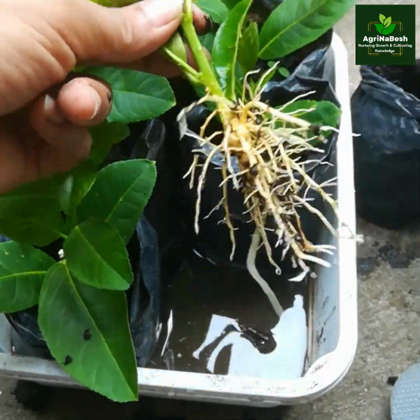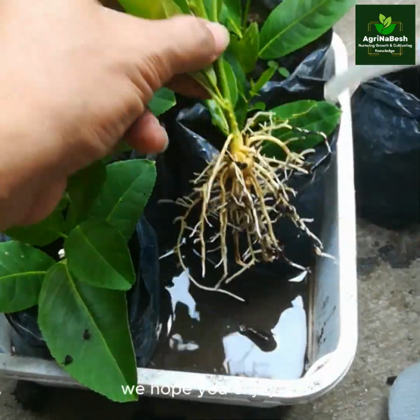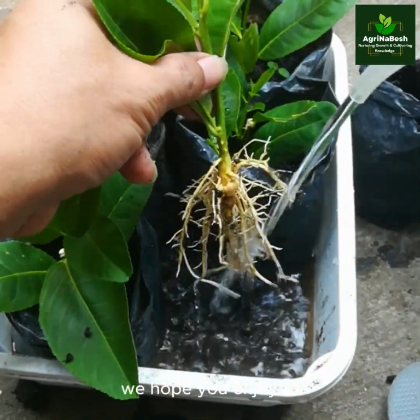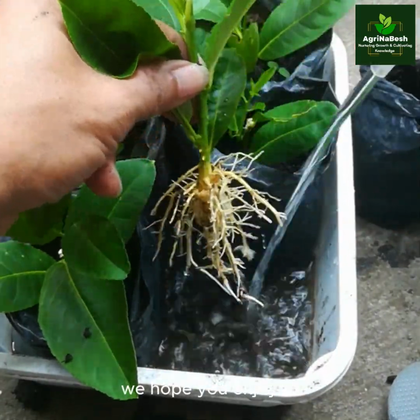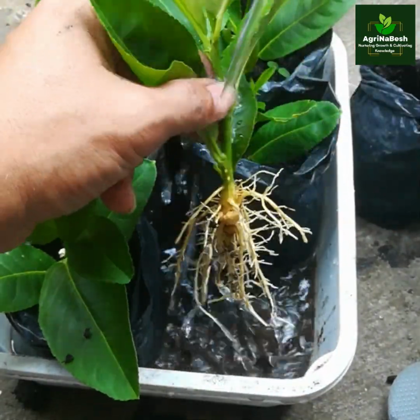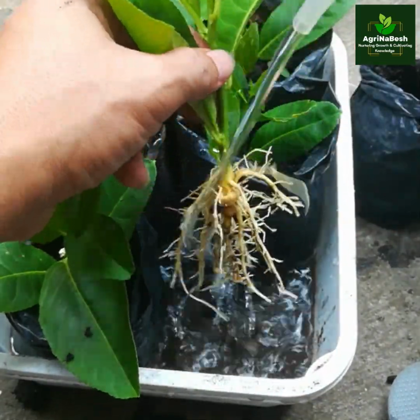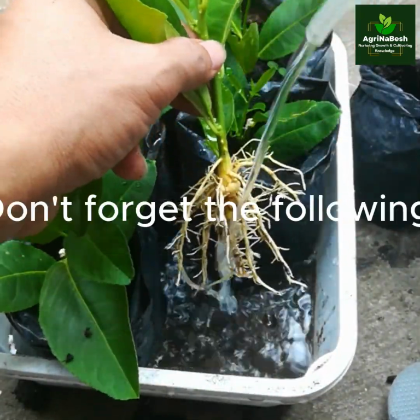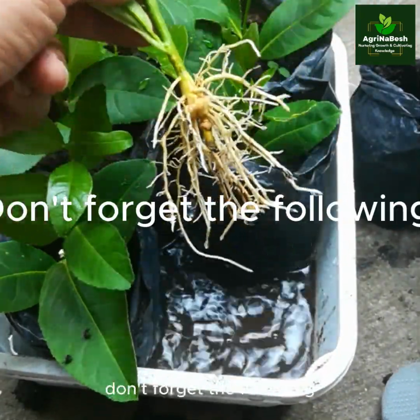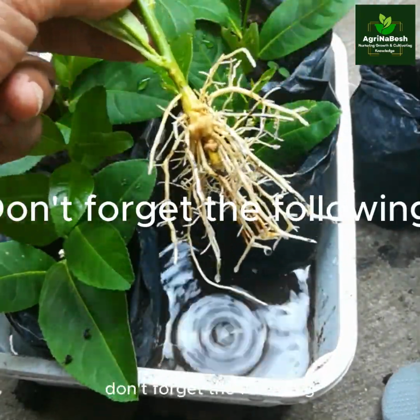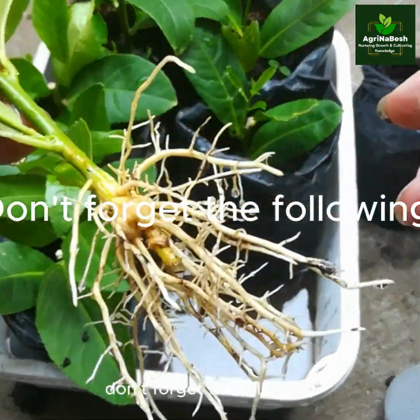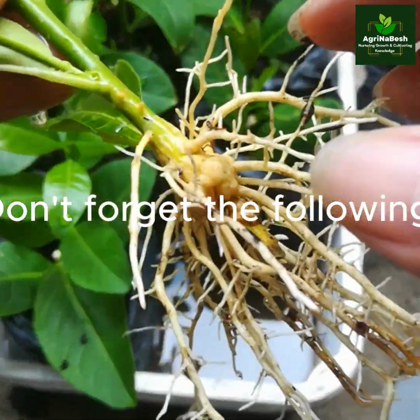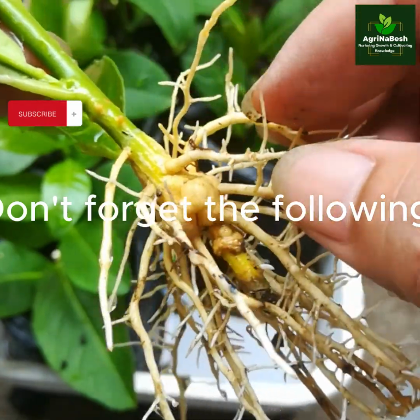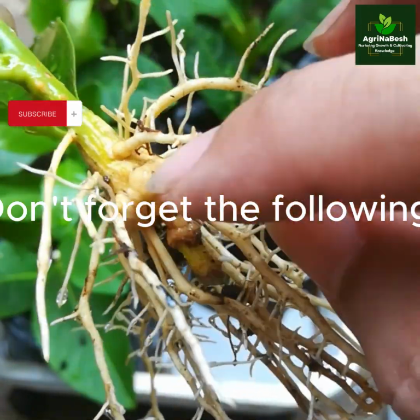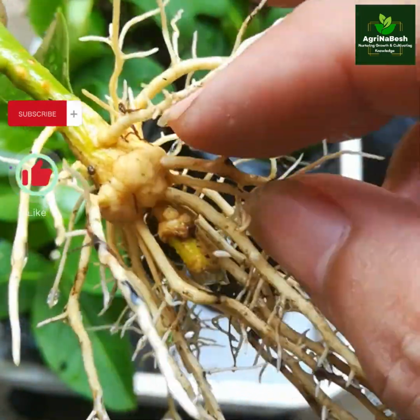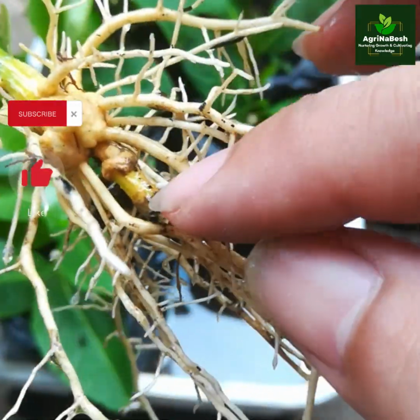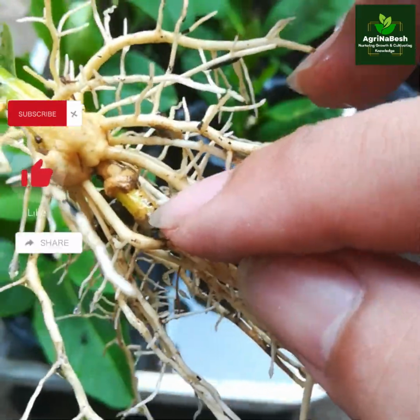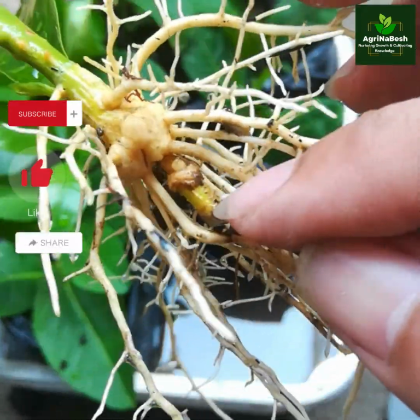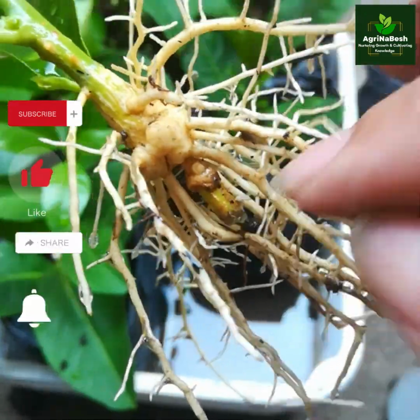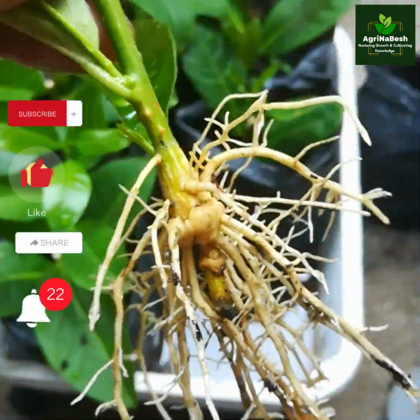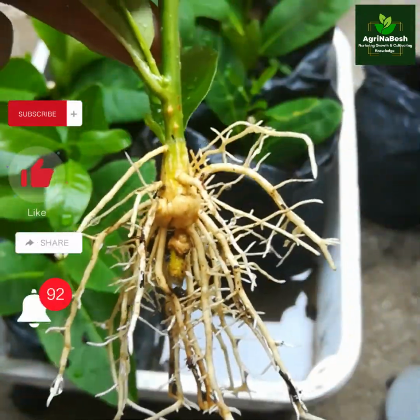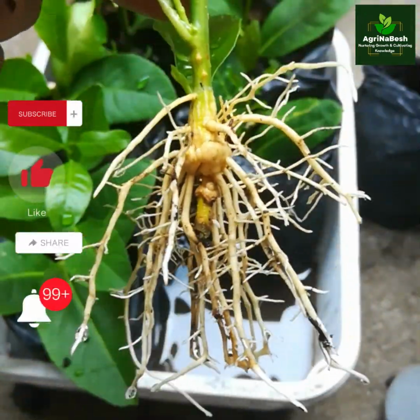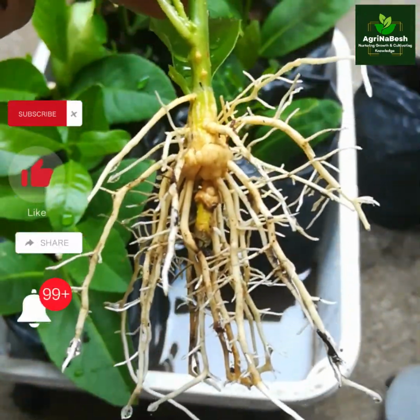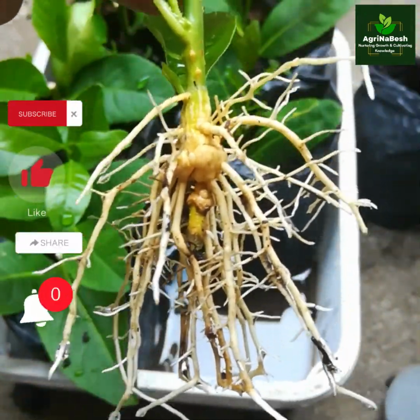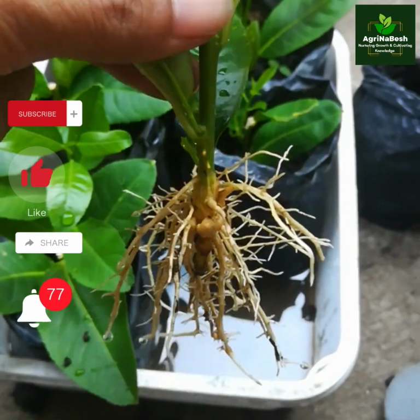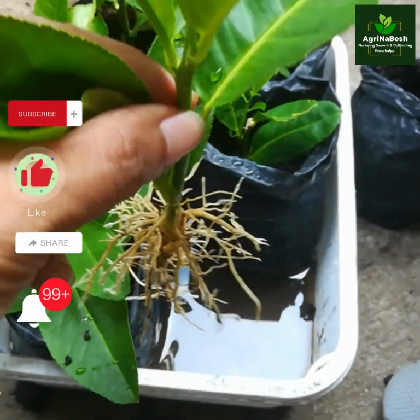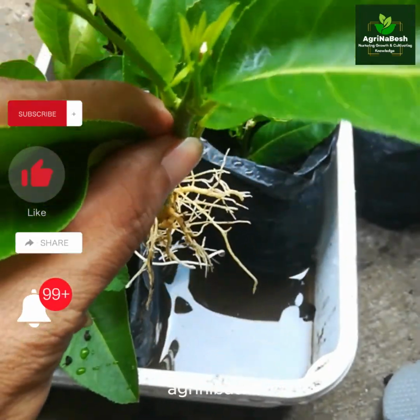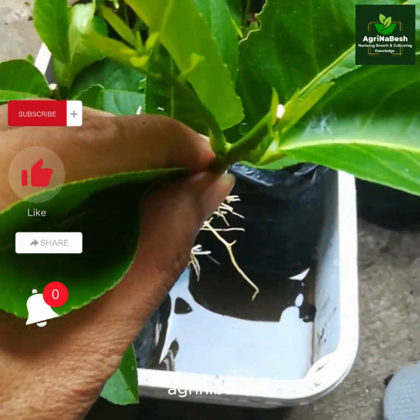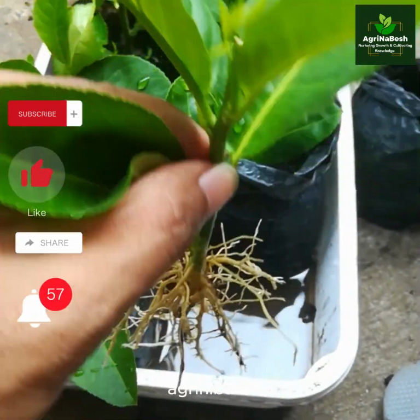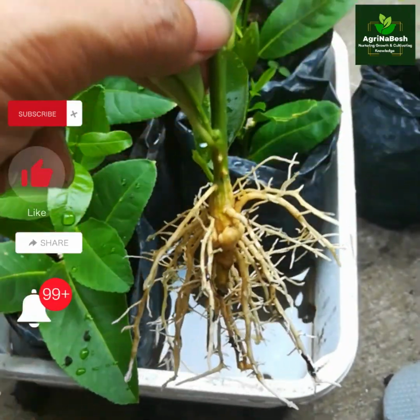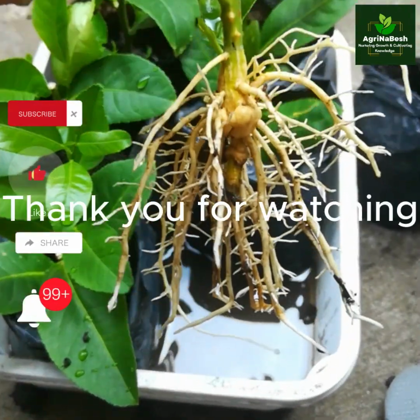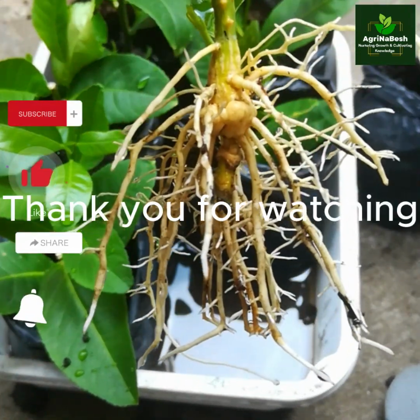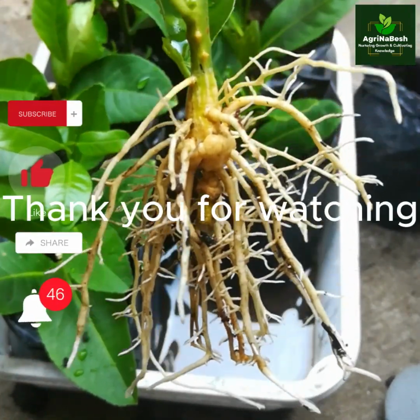We hope you enjoyed! Don't forget to follow! Agrinabesh — thank you for watching!